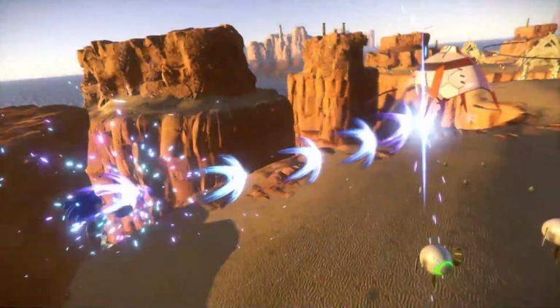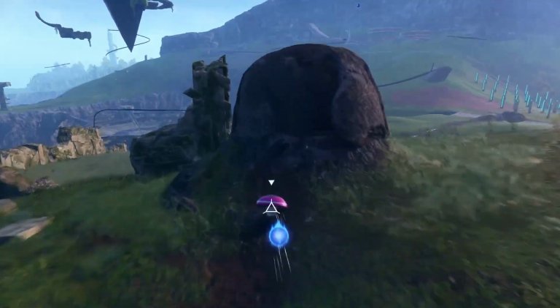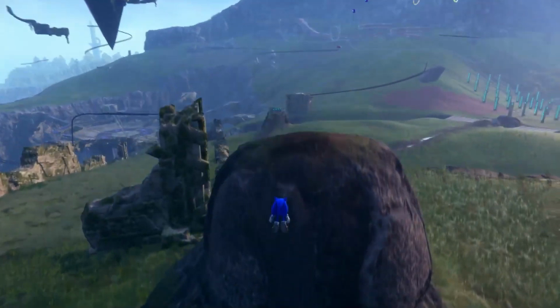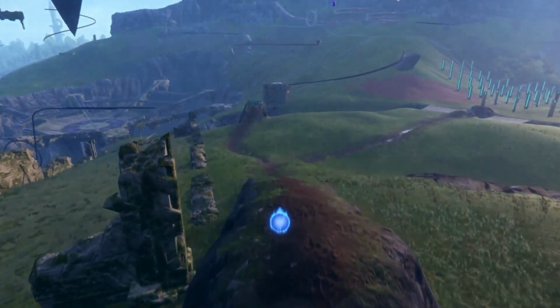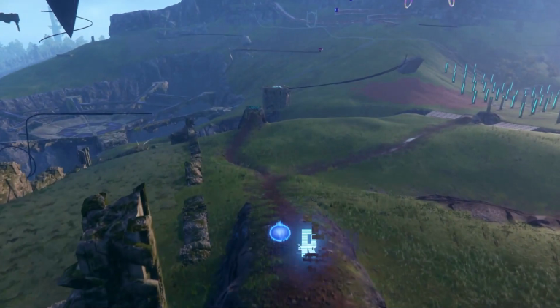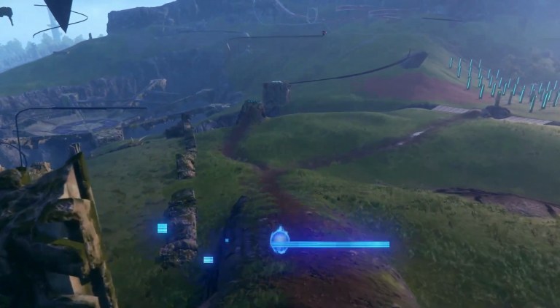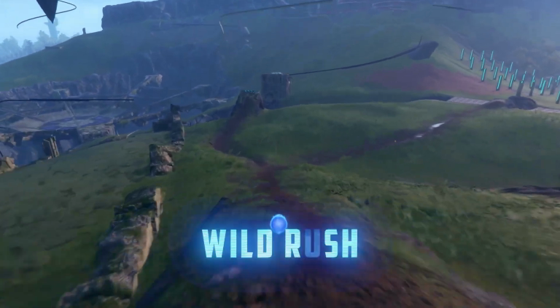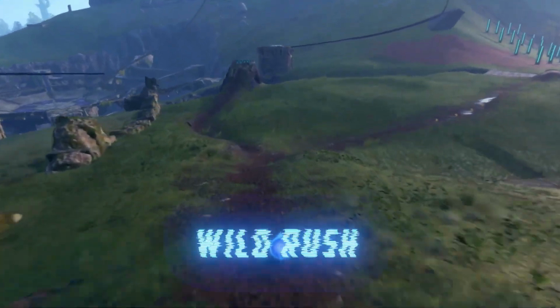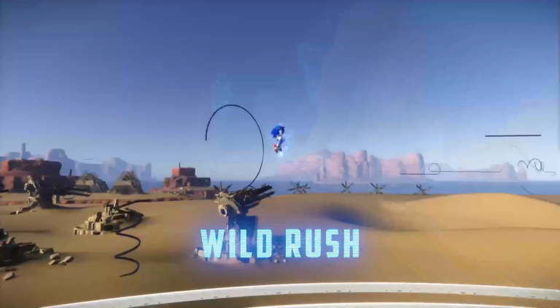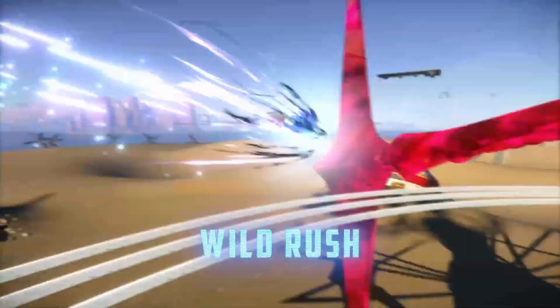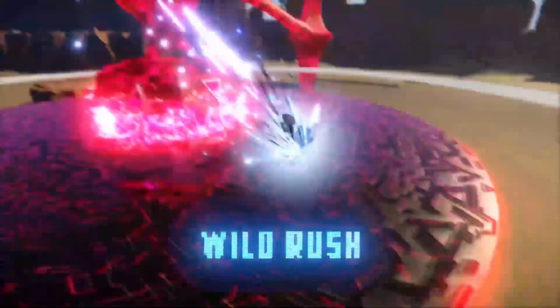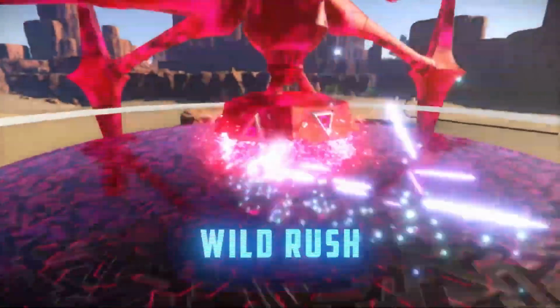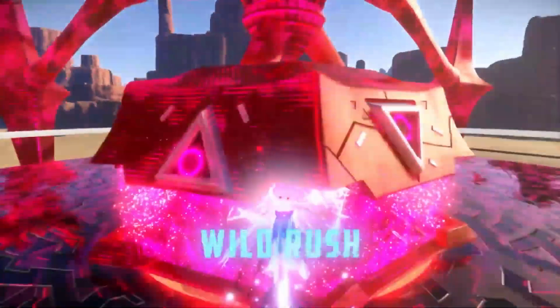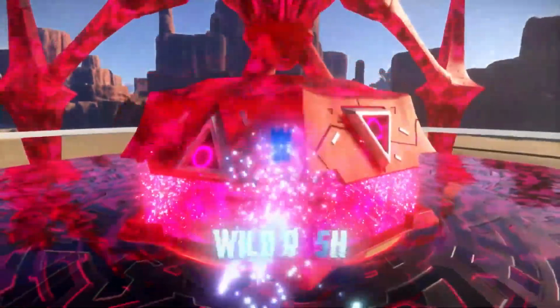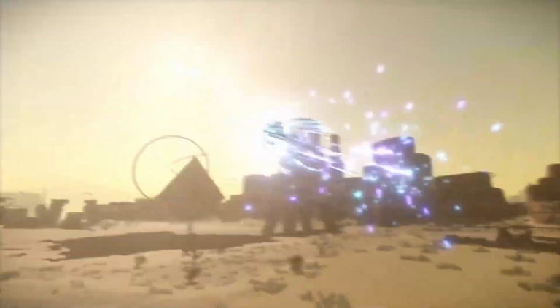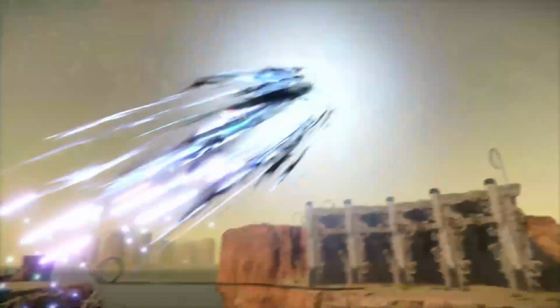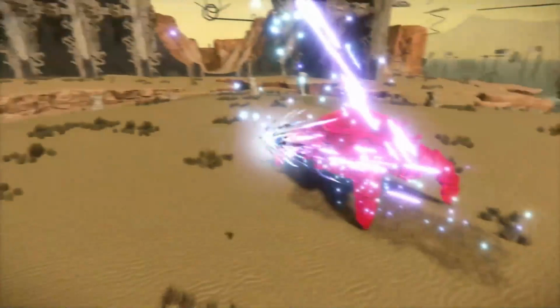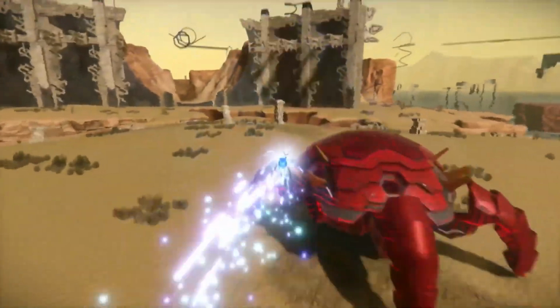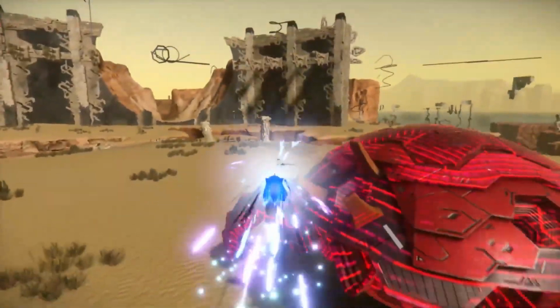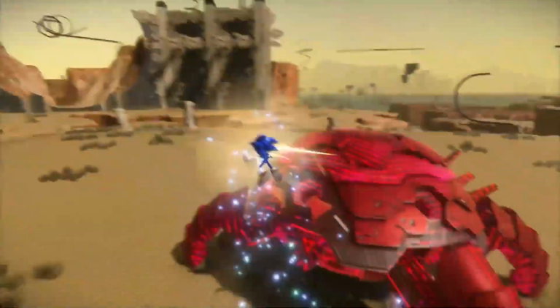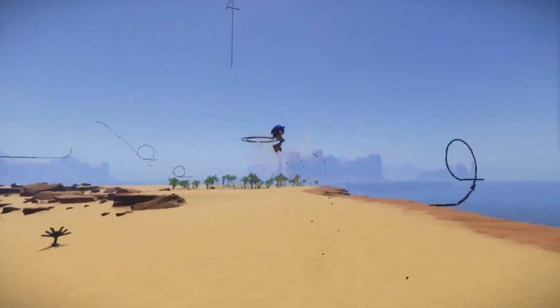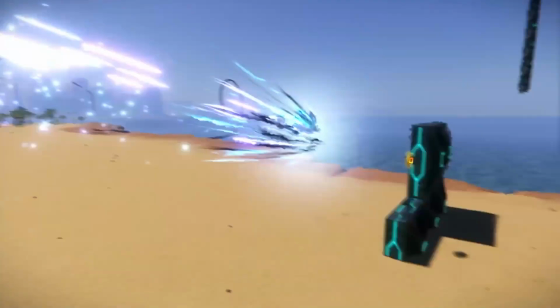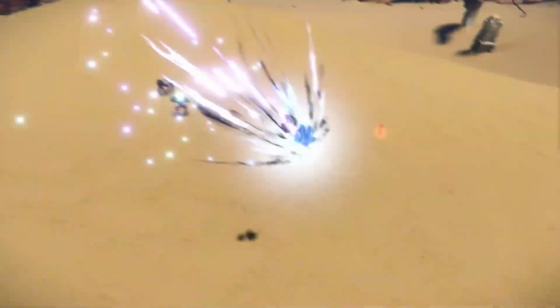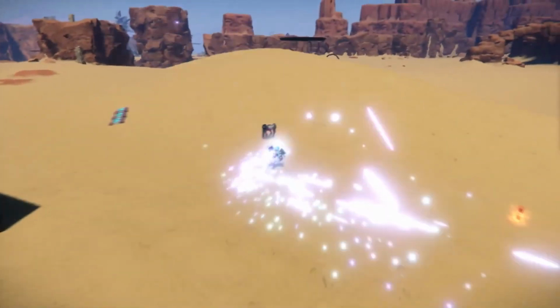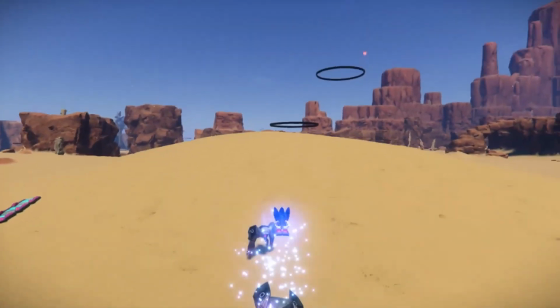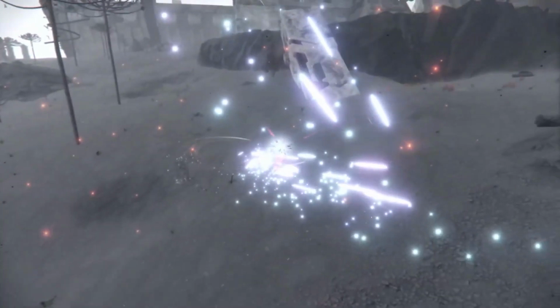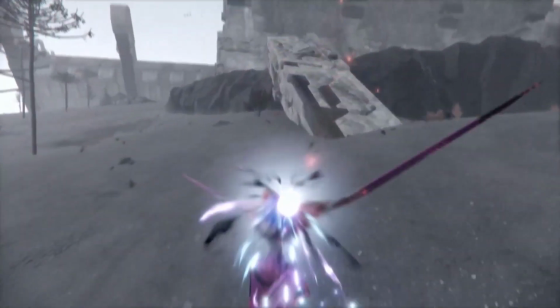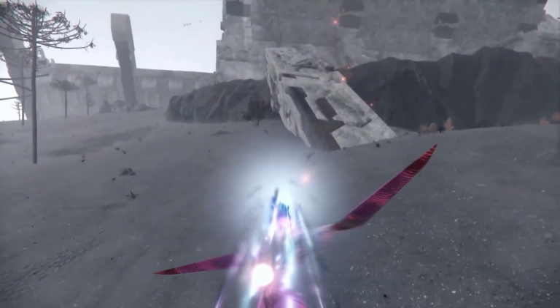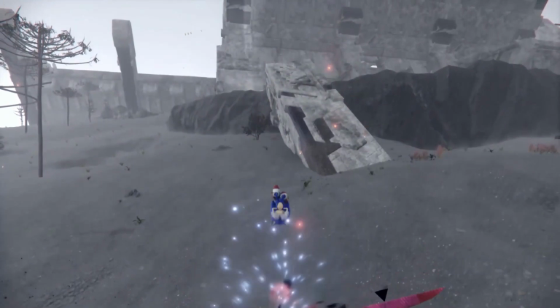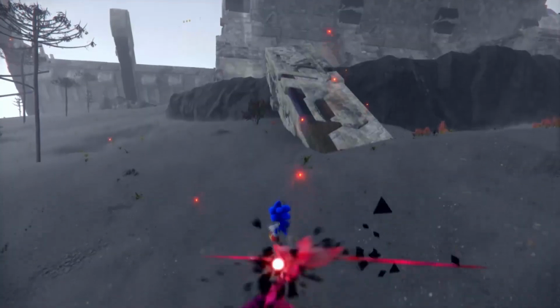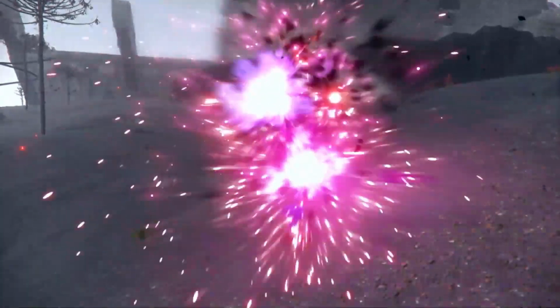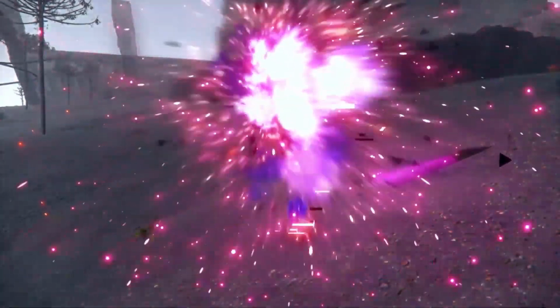Another option to dish out major hurt on your enemies is Wild Rush, a flashy zigzagging attack that sends you crashing into your targets with great force. It's a fast and stylish way to hit your enemies hard while avoiding incoming fire.